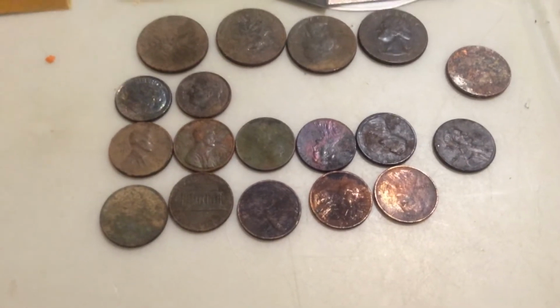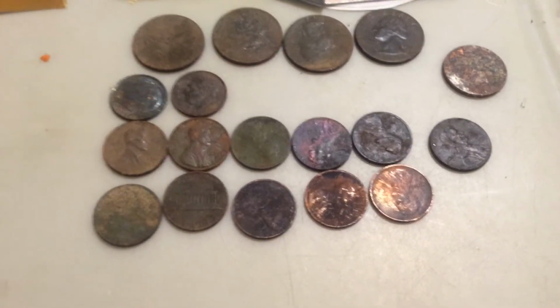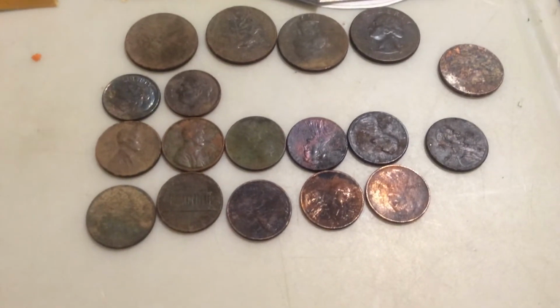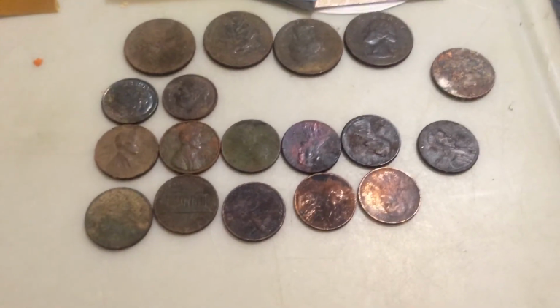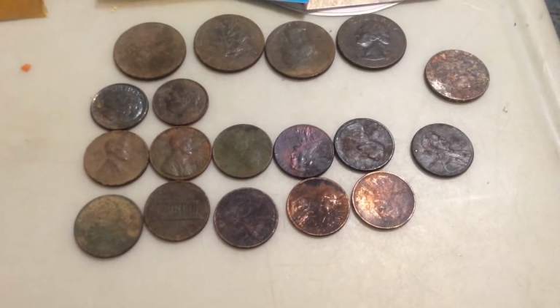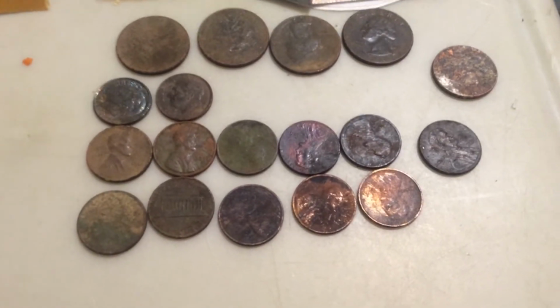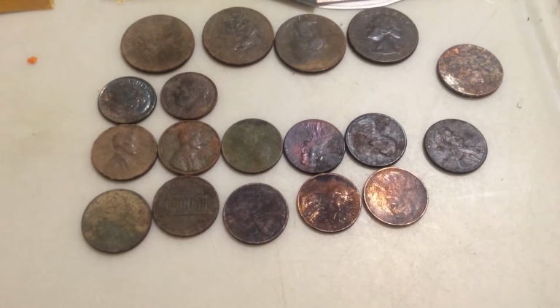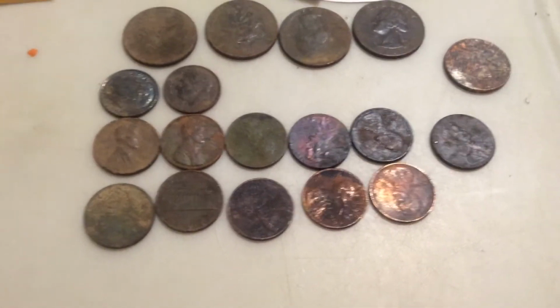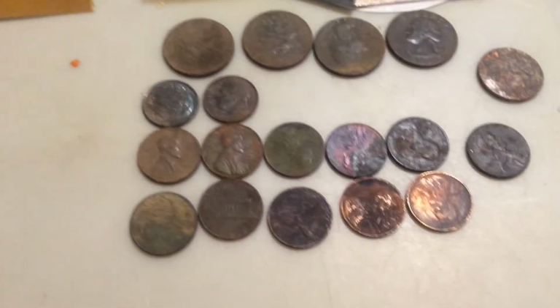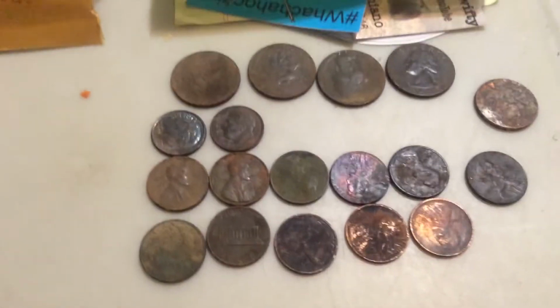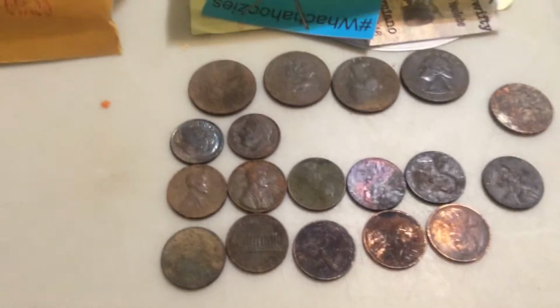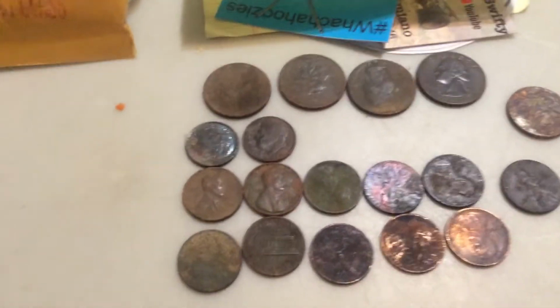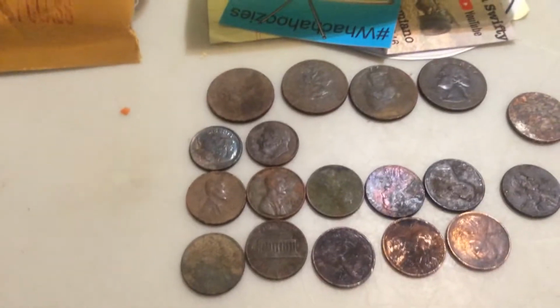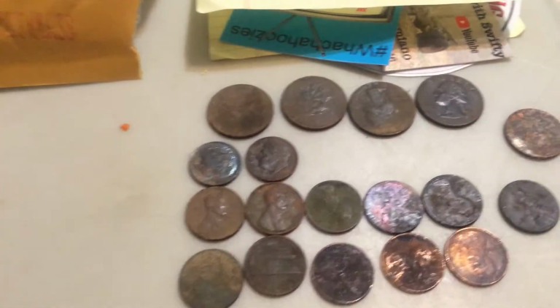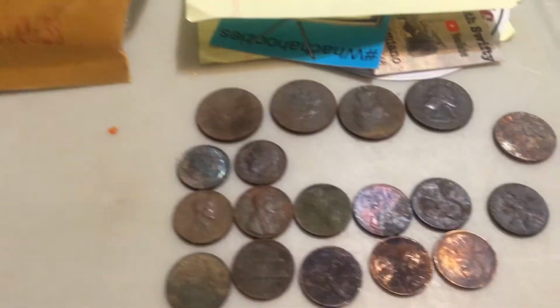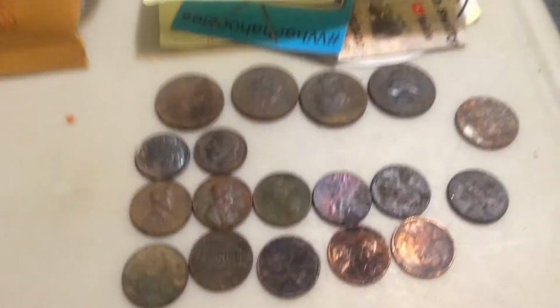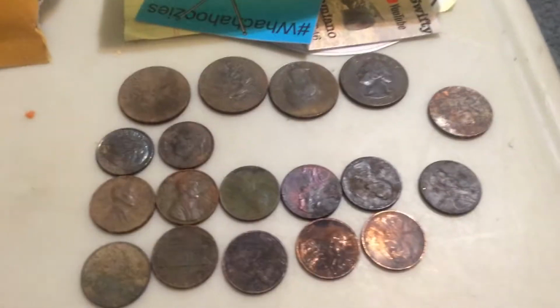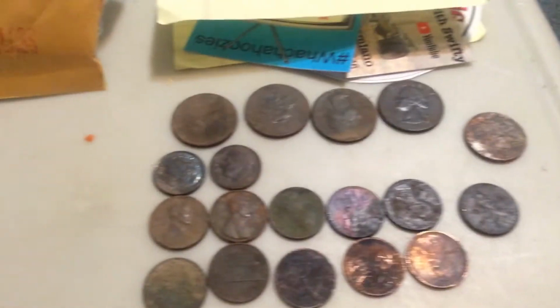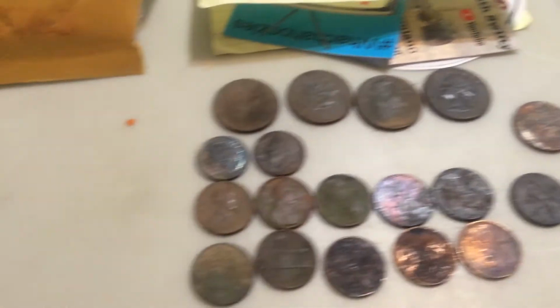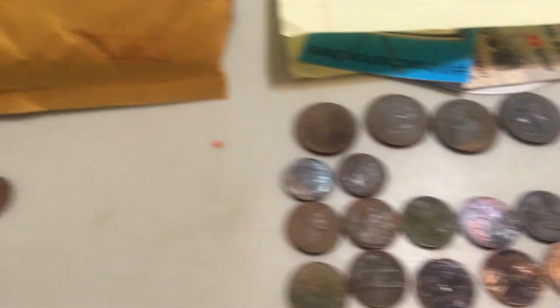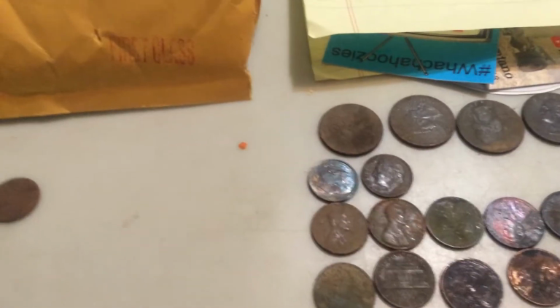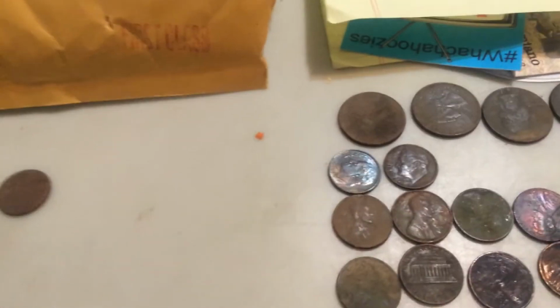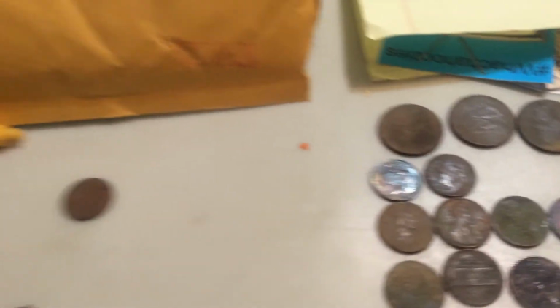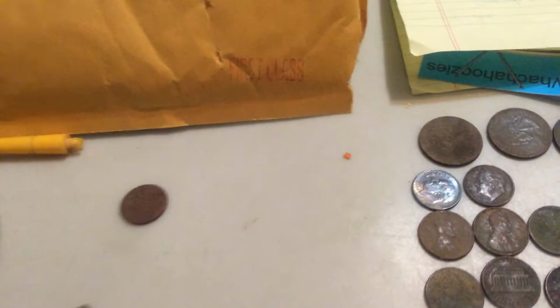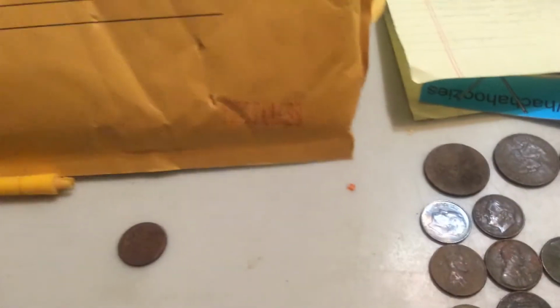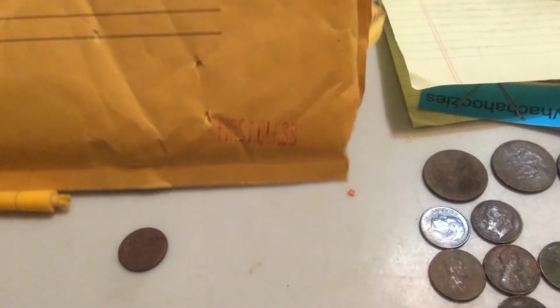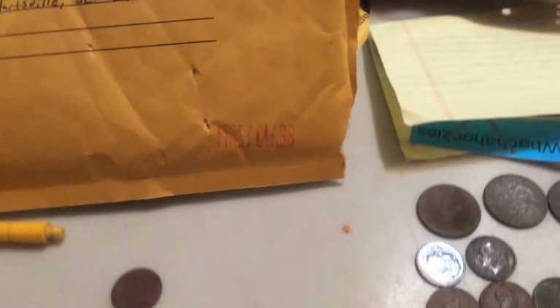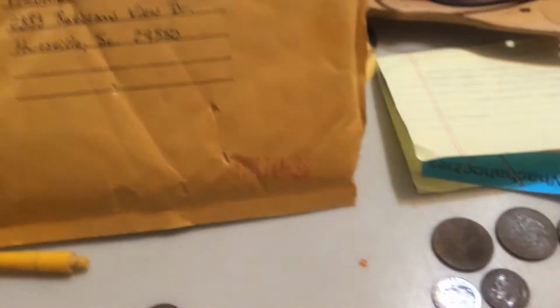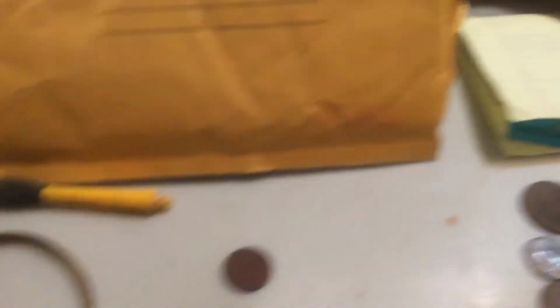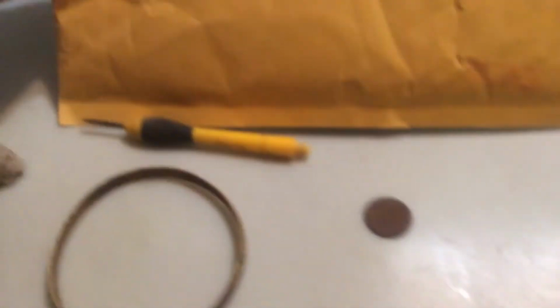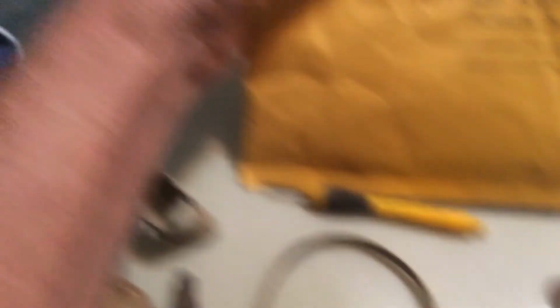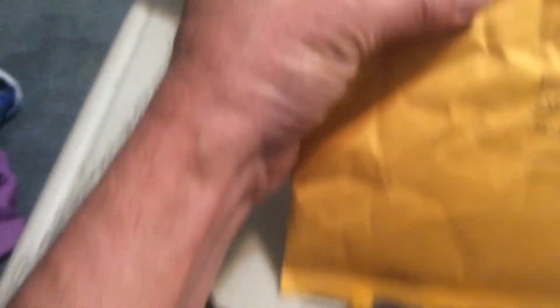Did find four quarters, two dimes, one nickel, and eleven pennies. Most of those came out of the lake down at the swimming hole.